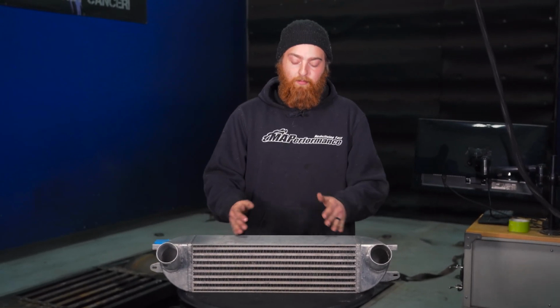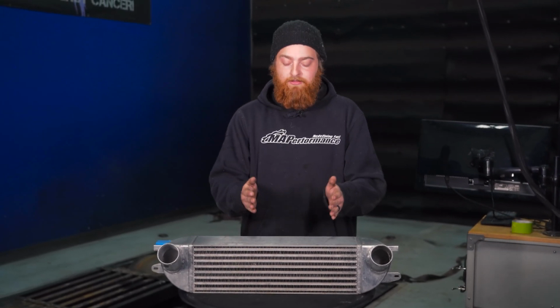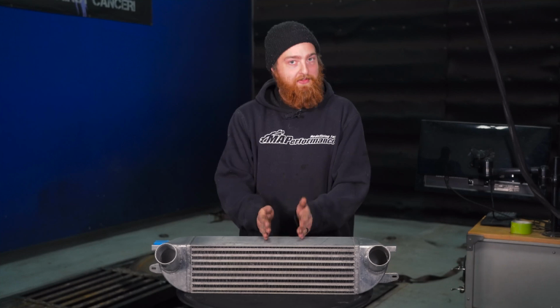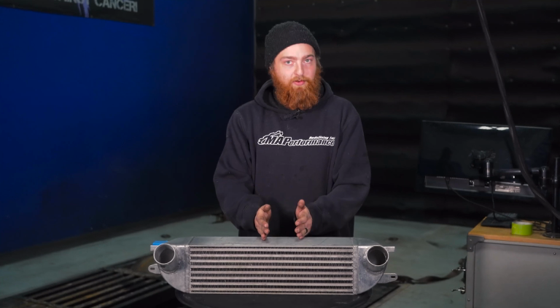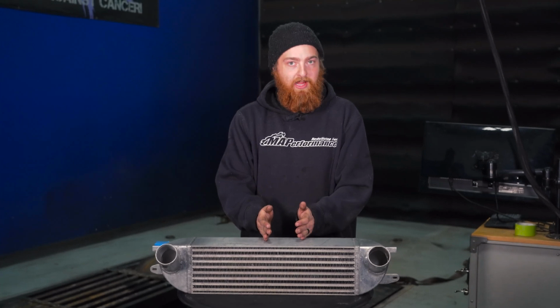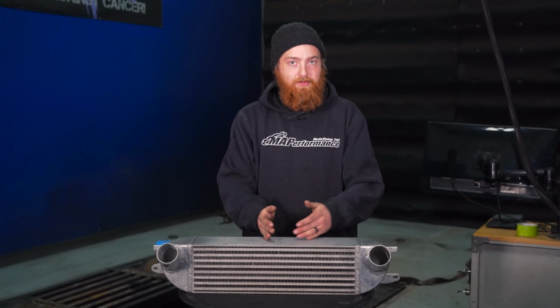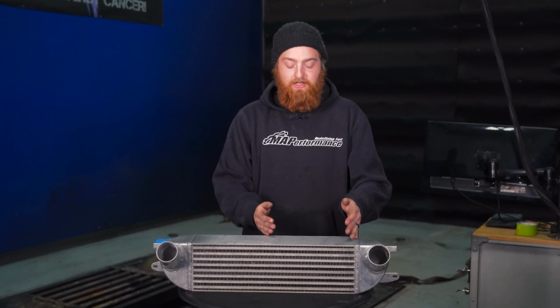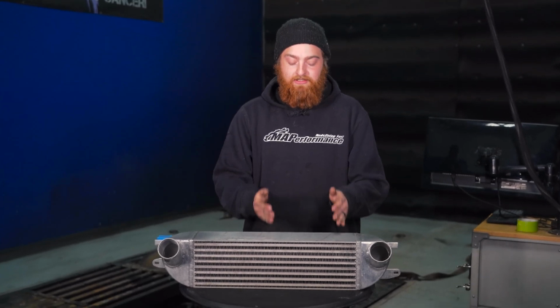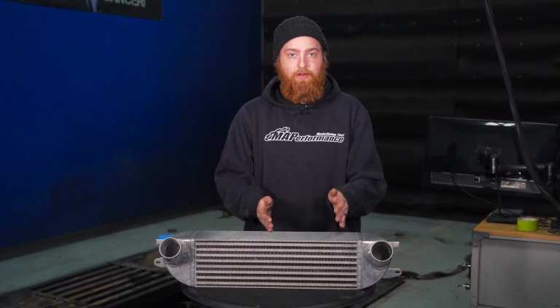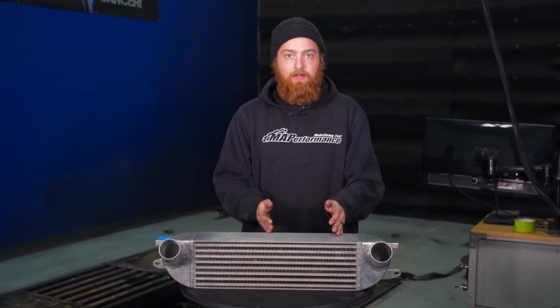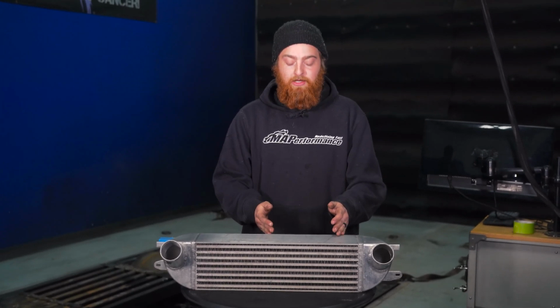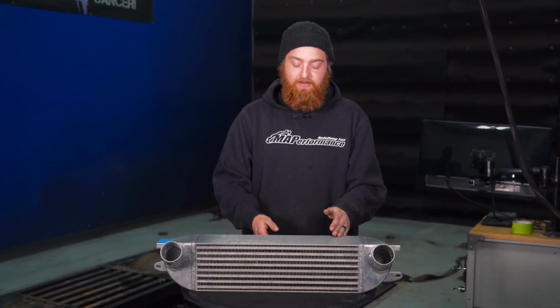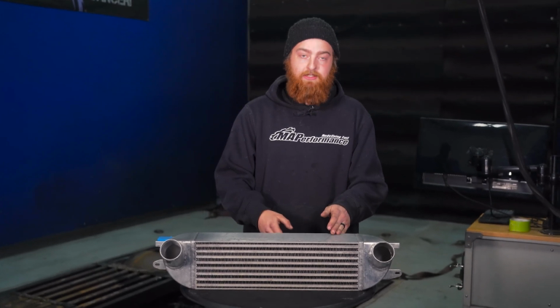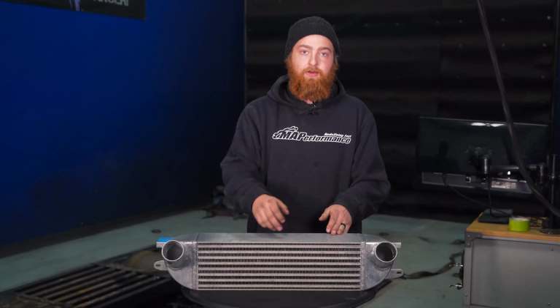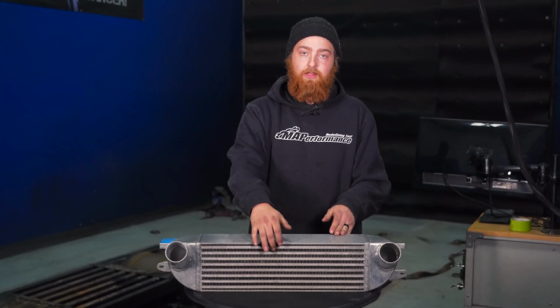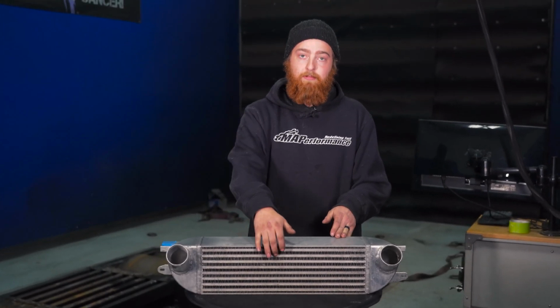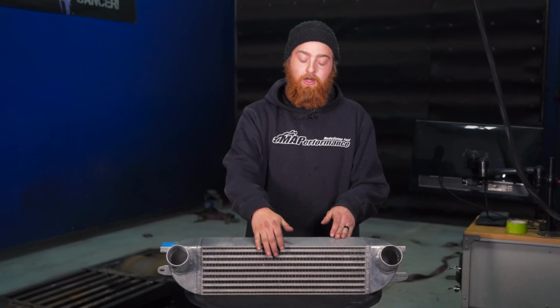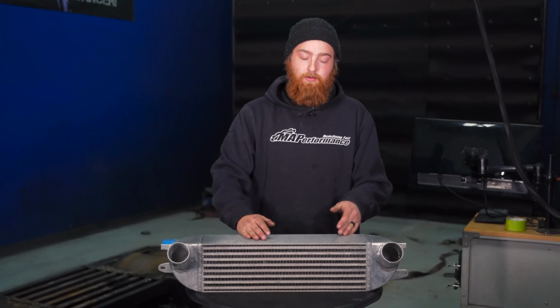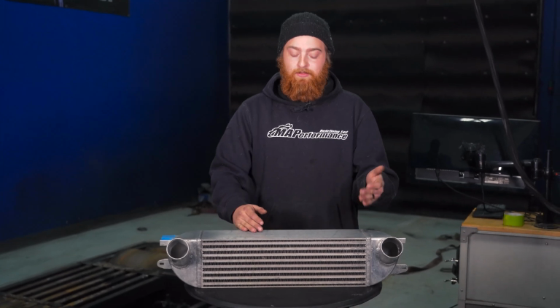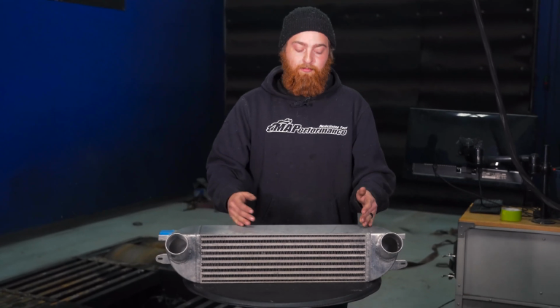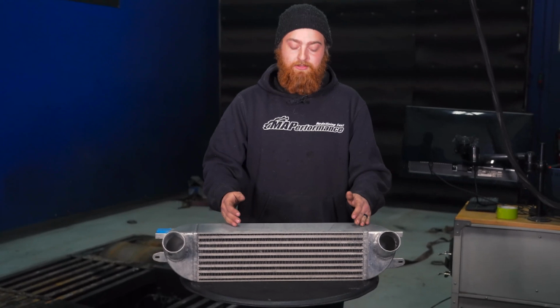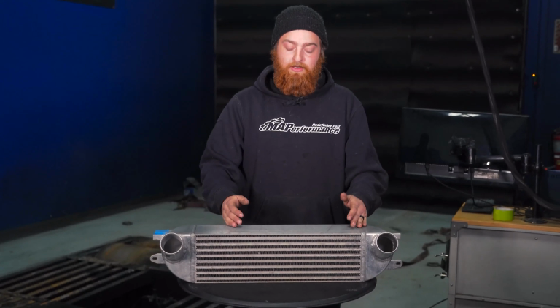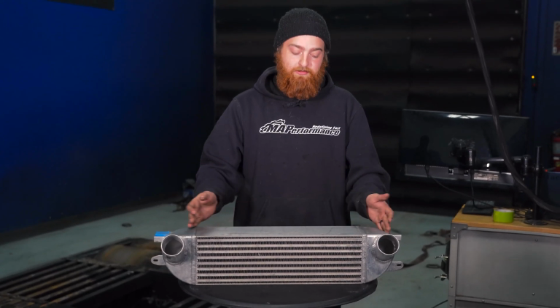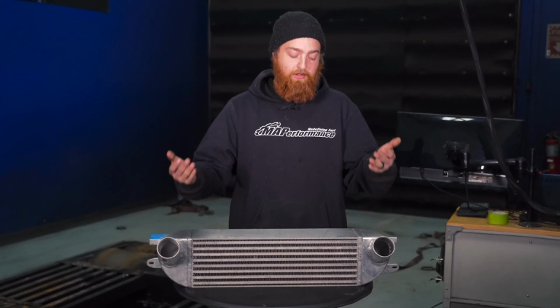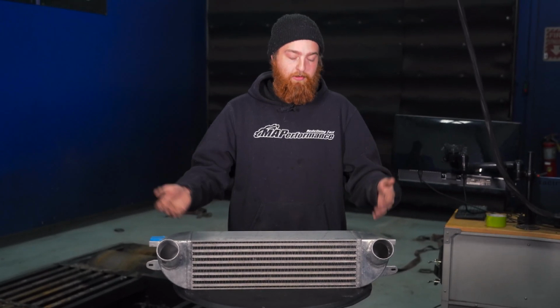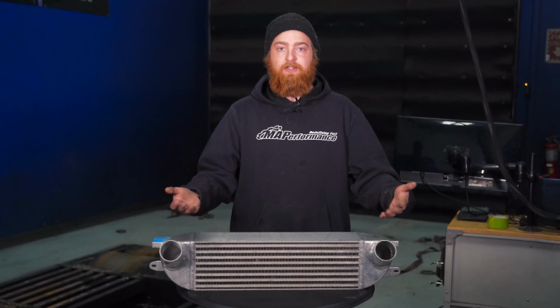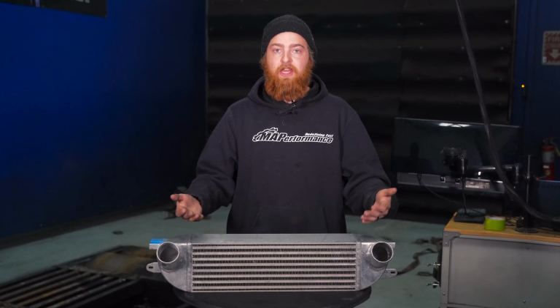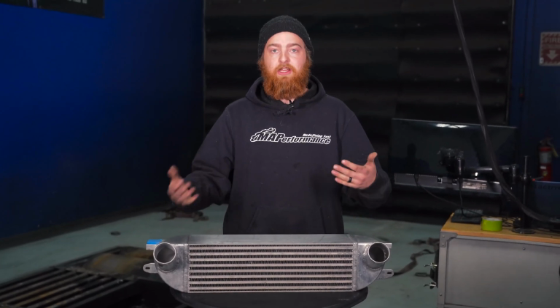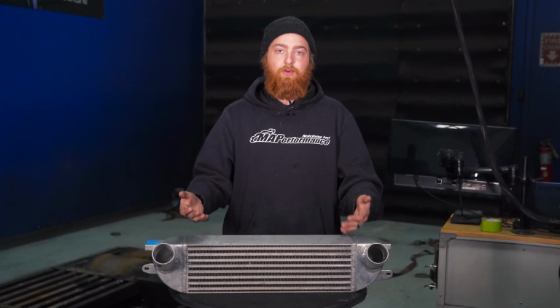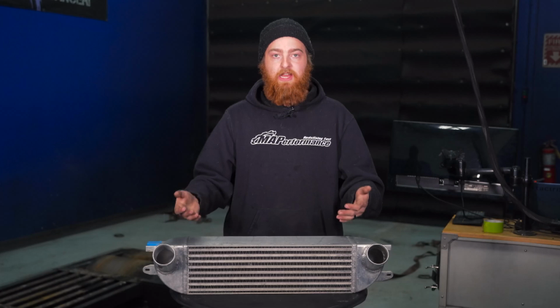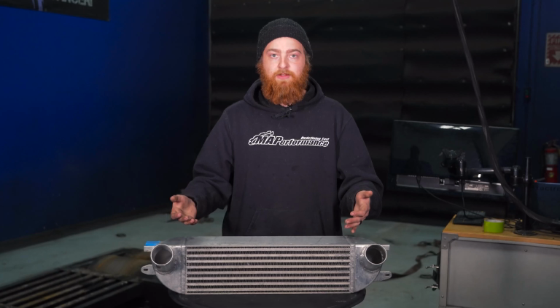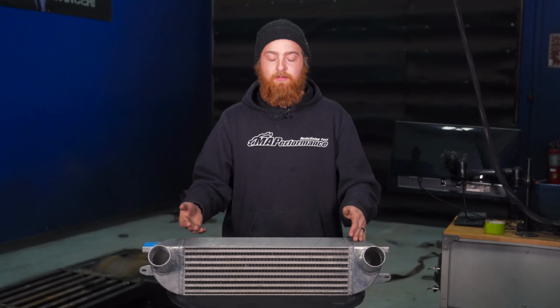We're going to cut this intercooler in half so you guys can kind of see exactly what I'm talking about when I talk about fin density within the bar or within the tube — you'll be able to get a visual of exactly what I'm talking about.